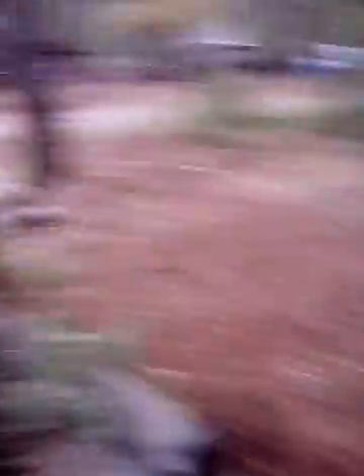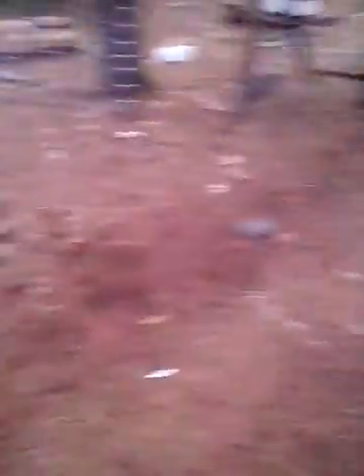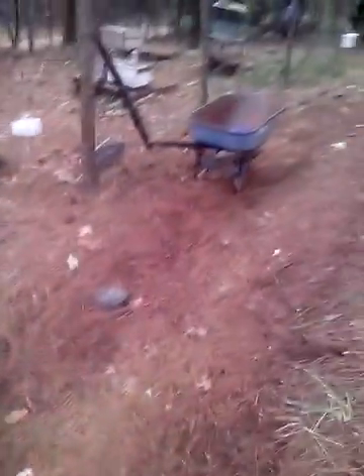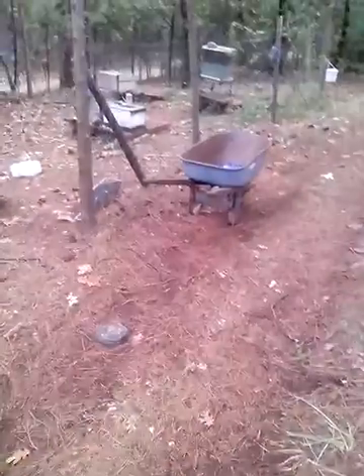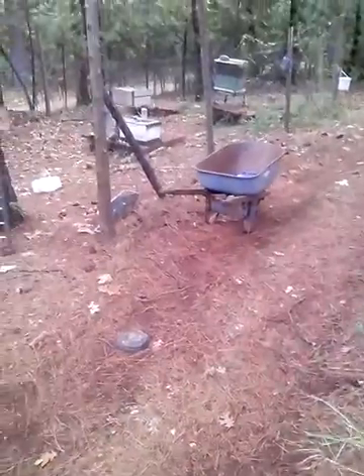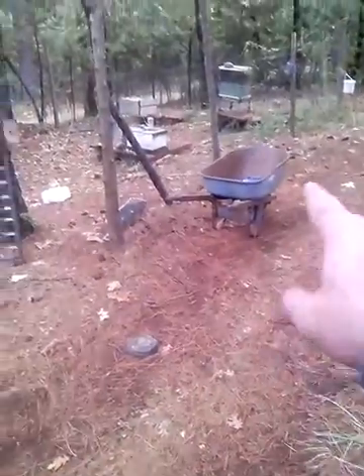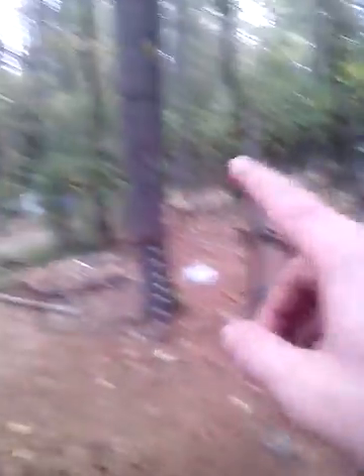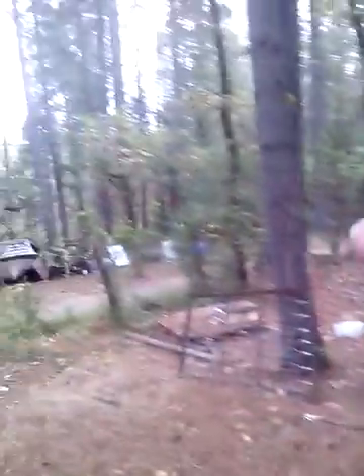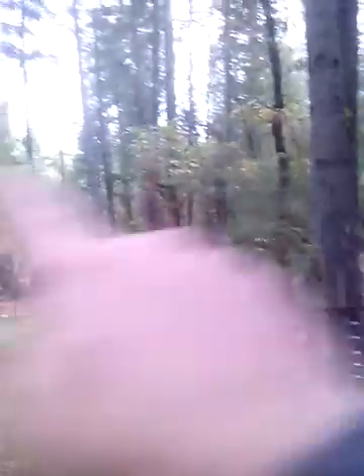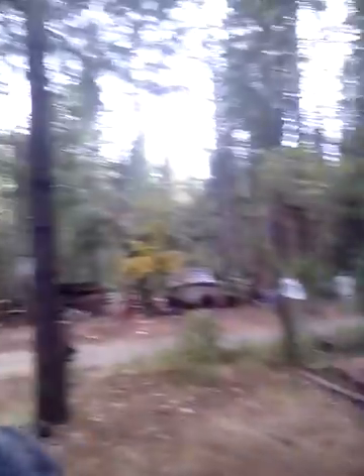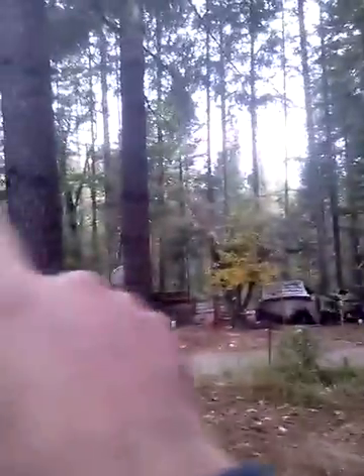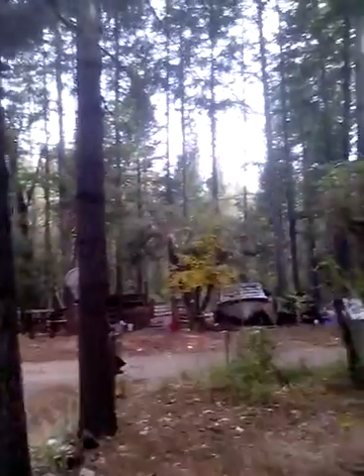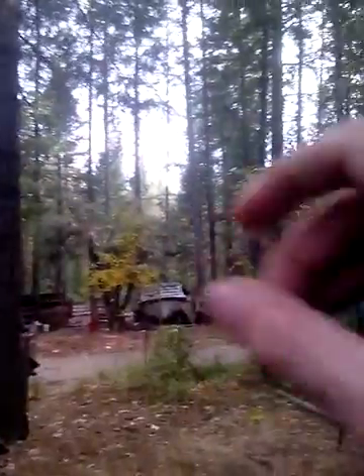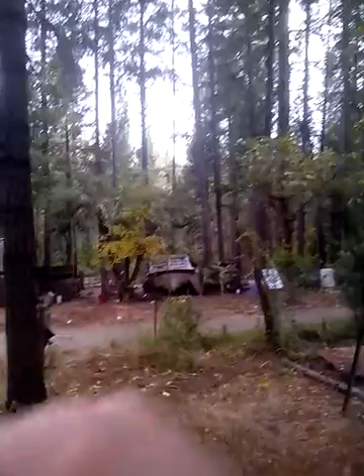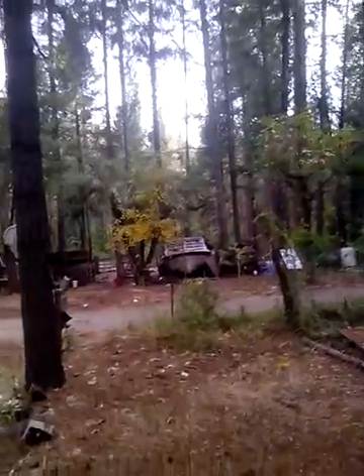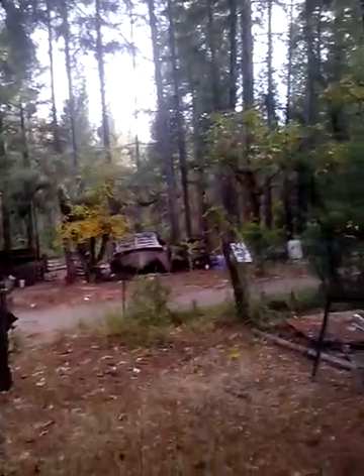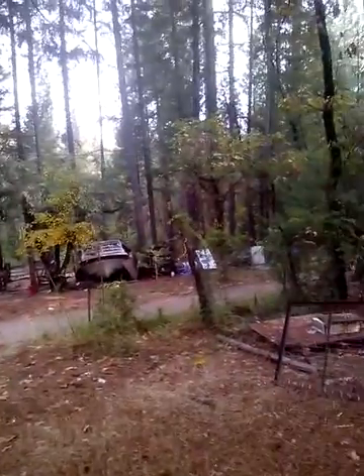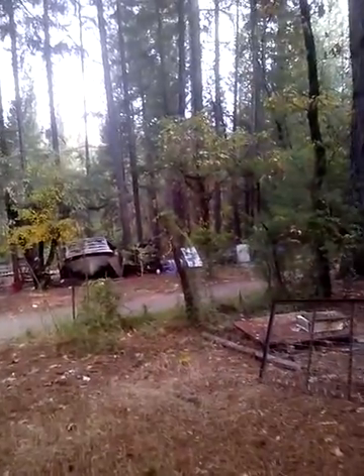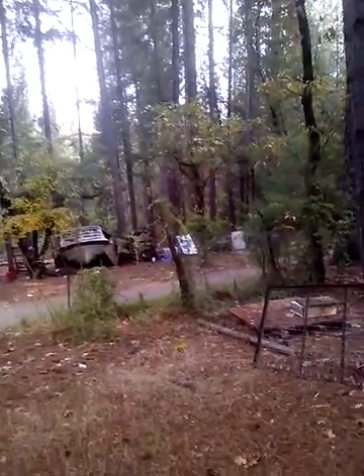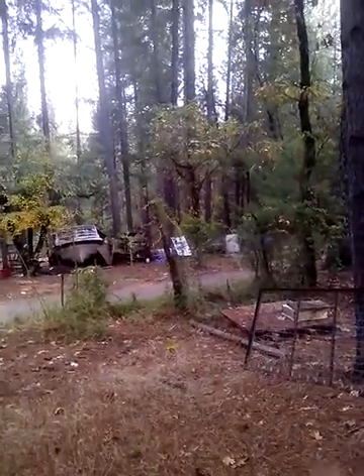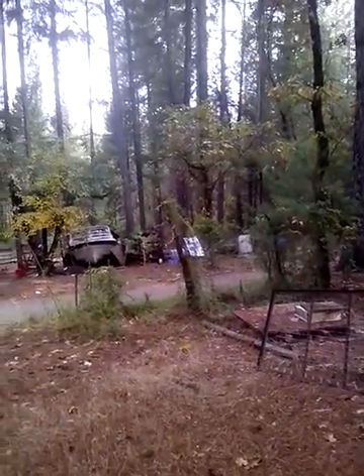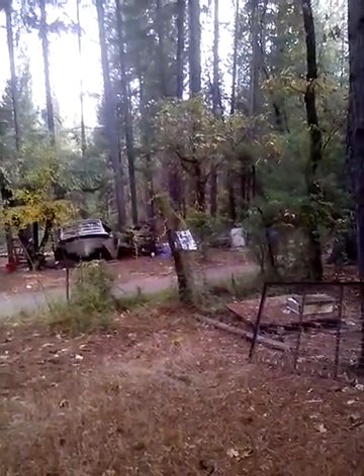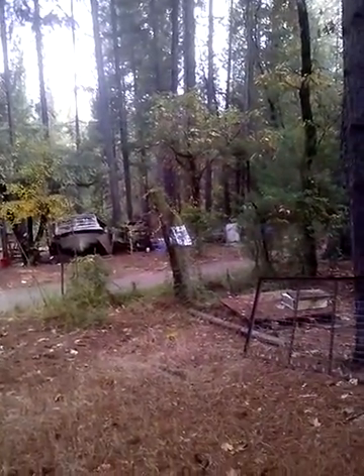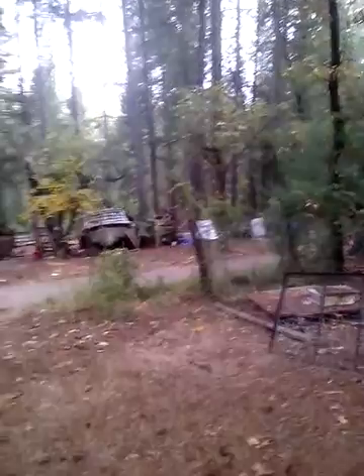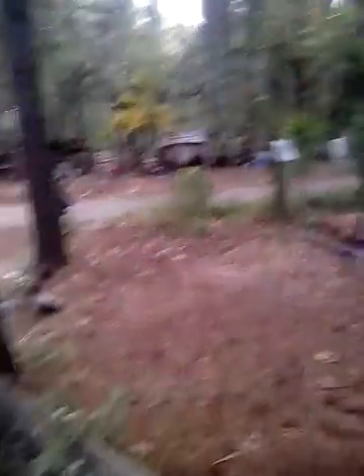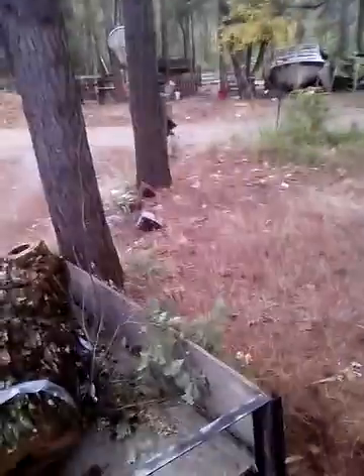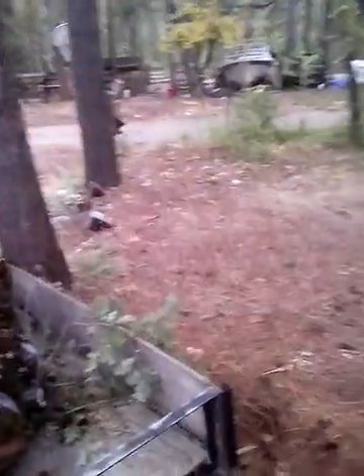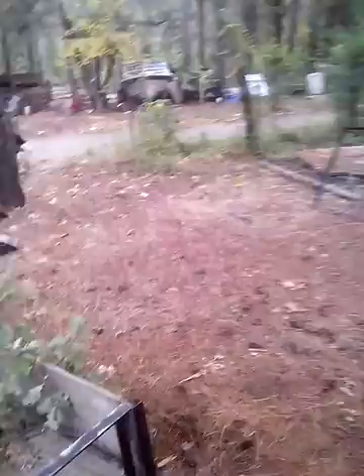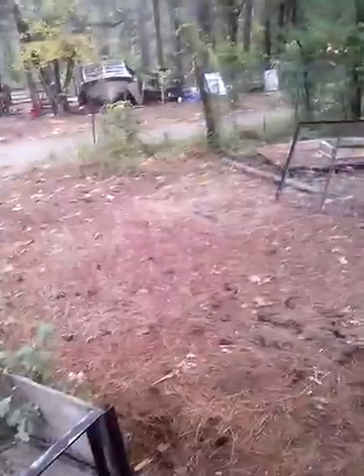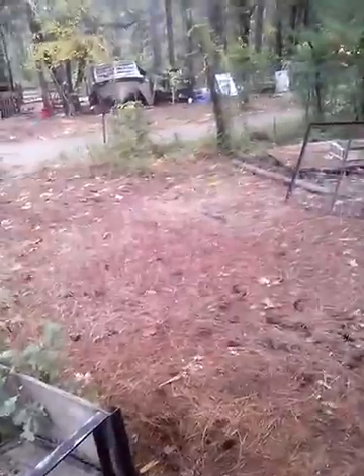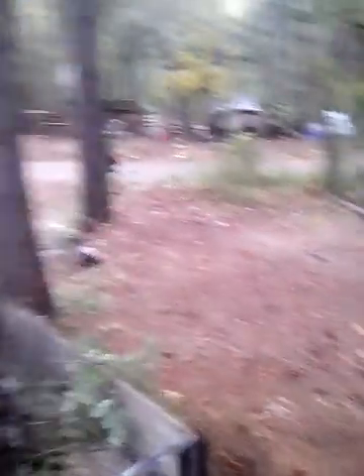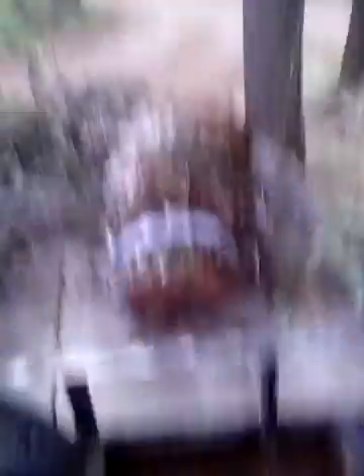I'm going to use my chain hoist, put a chain between these two trees, and just hang them up there, and then go get some logs at the trailer and make a little stand for these.